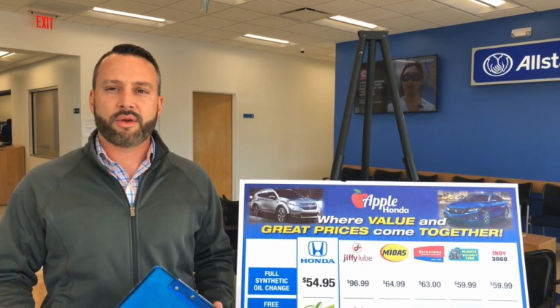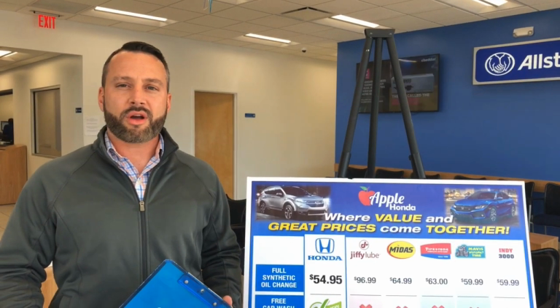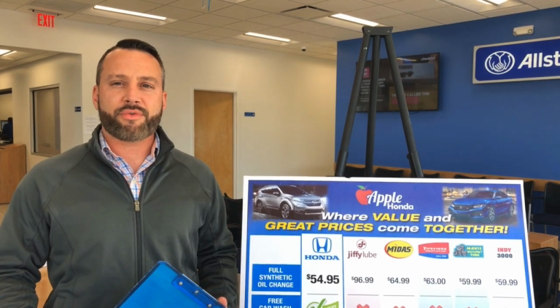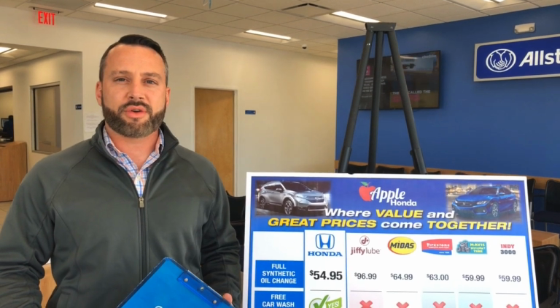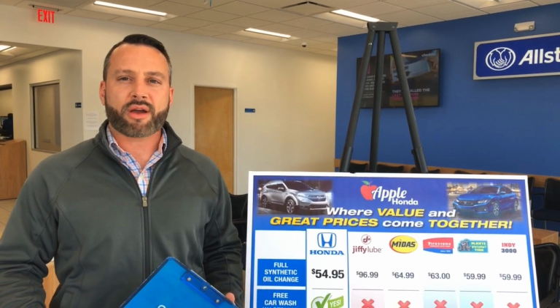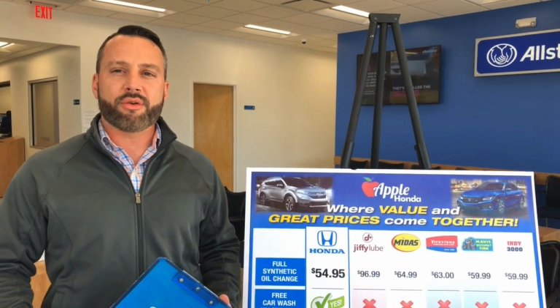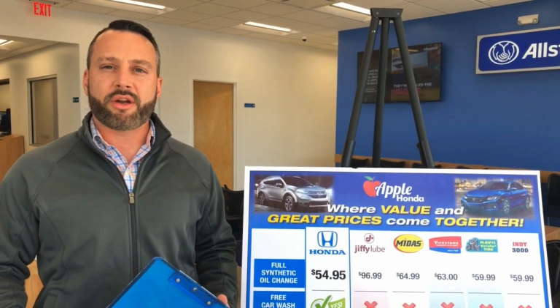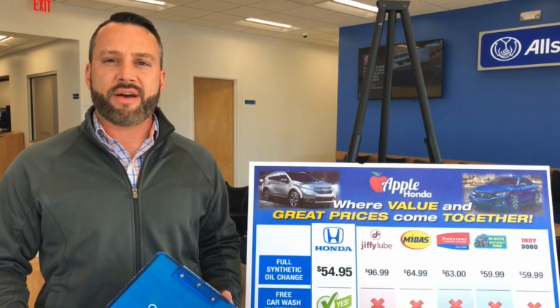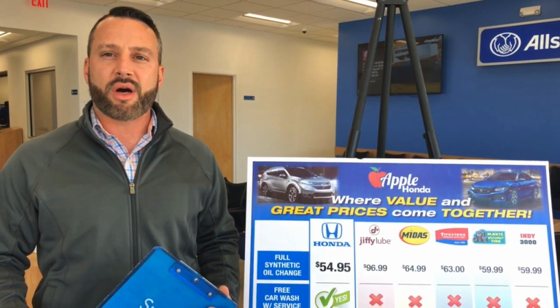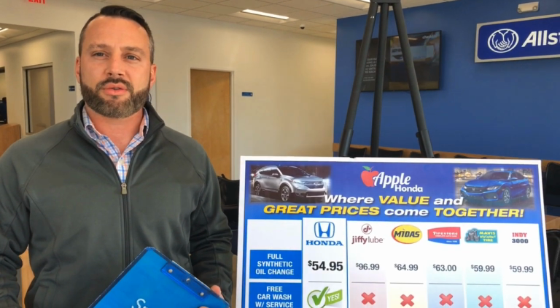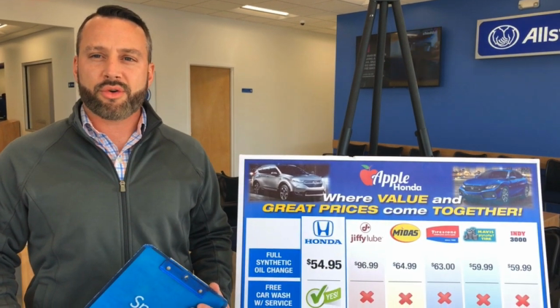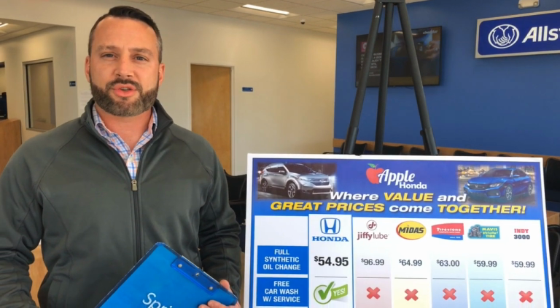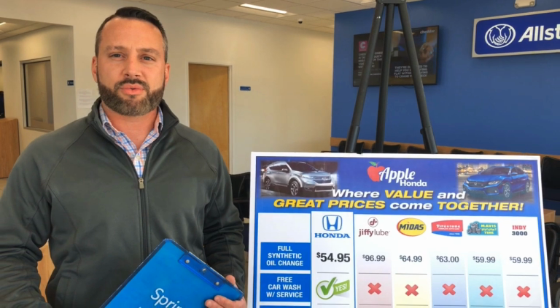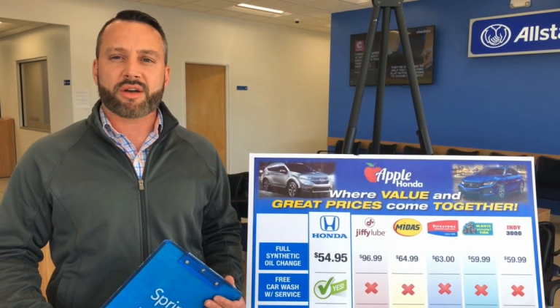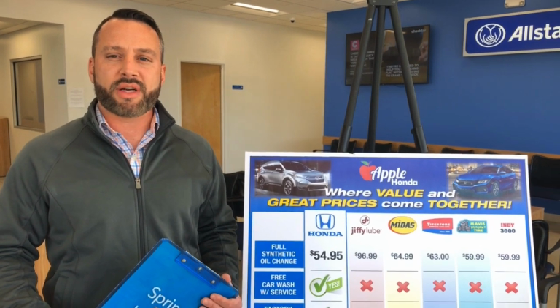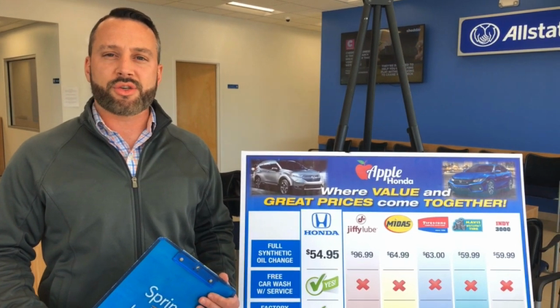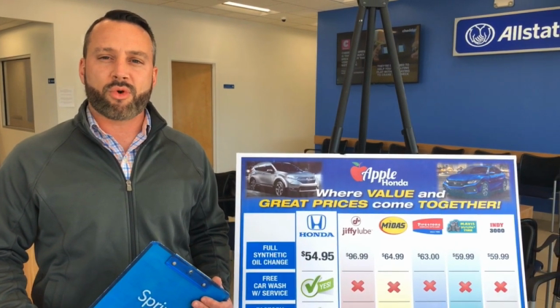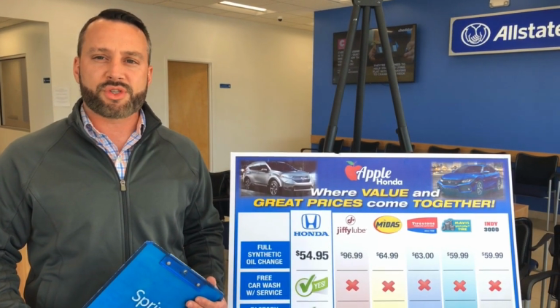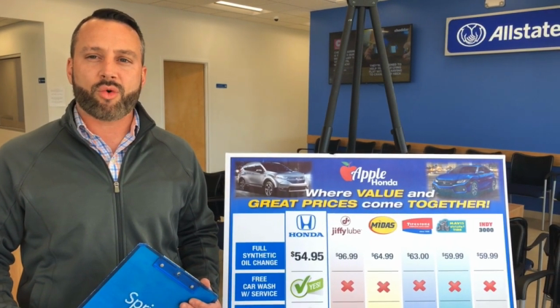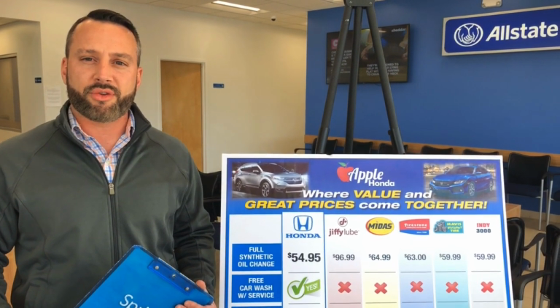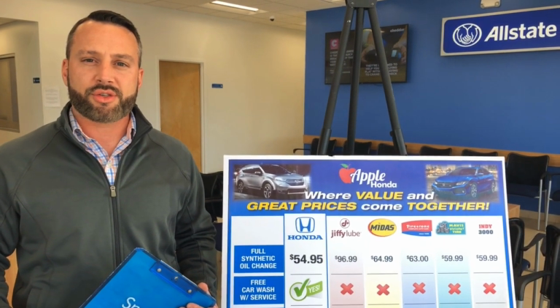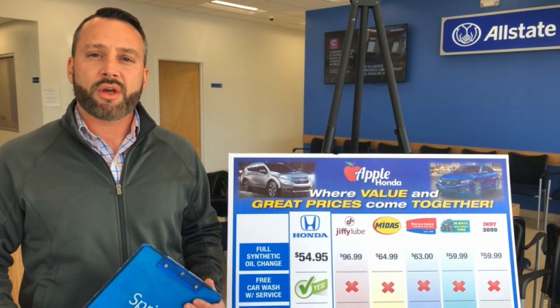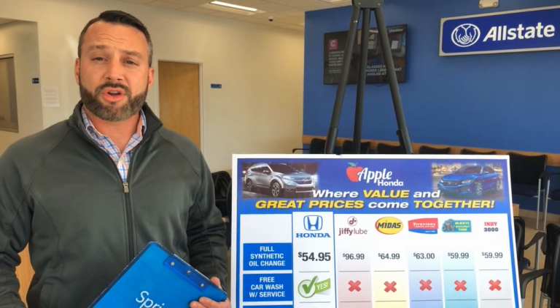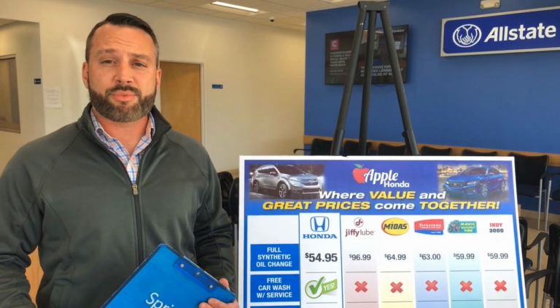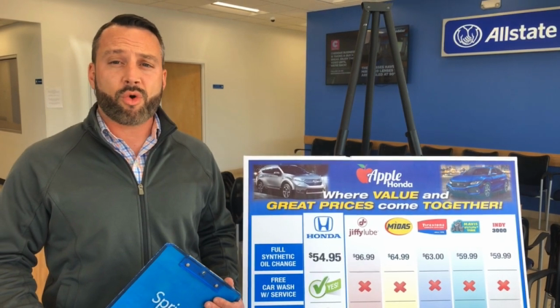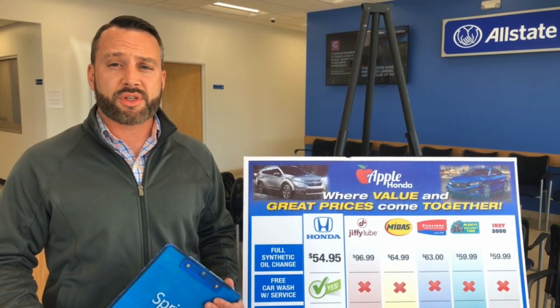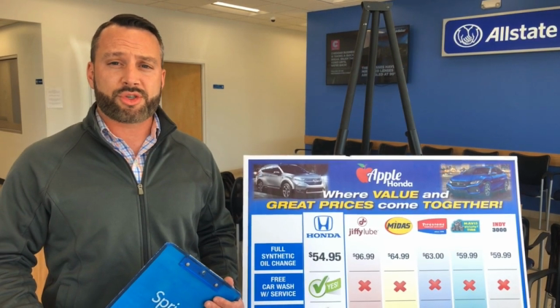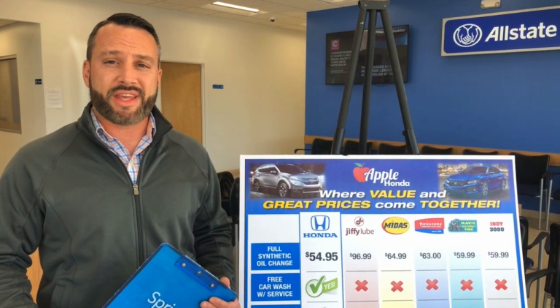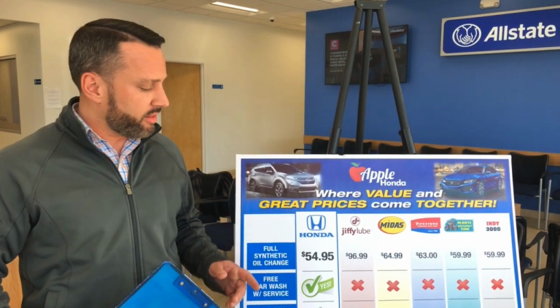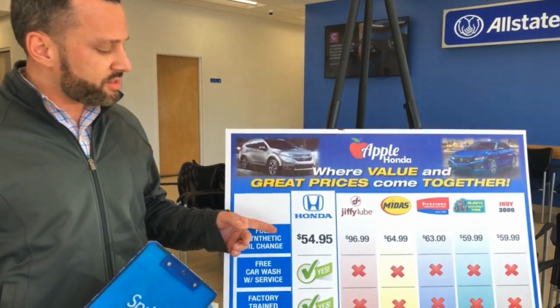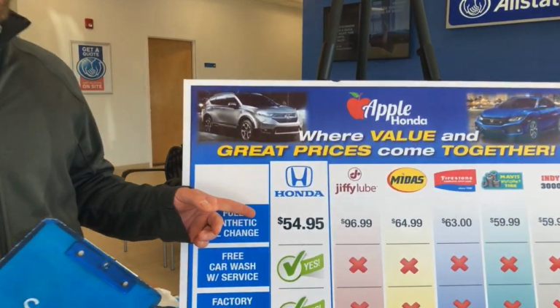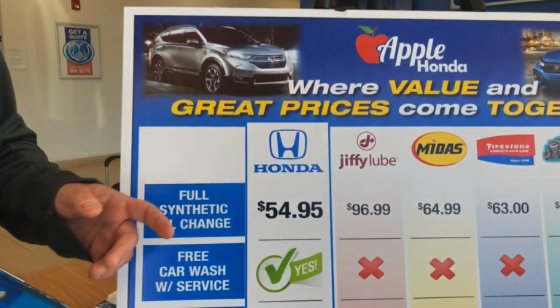When it comes to your first service, we recommend bringing your vehicle in at about 5,000 miles. During that first service, one of our Honda certified technicians will perform a full synthetic oil and filter change. We run a service special for our full synthetic oil change at the everyday low price of just $54.95.